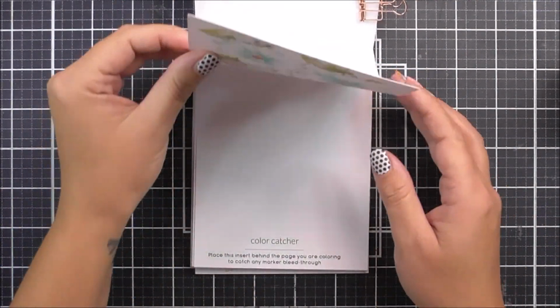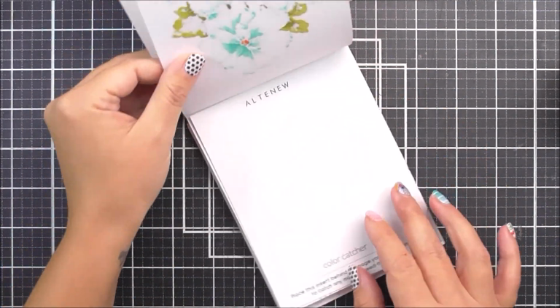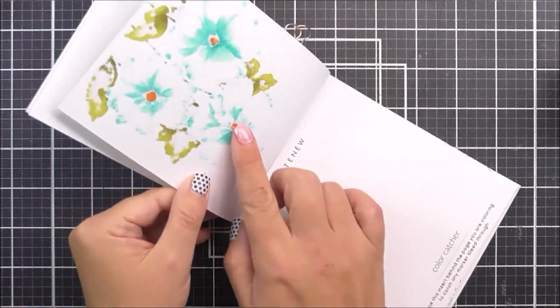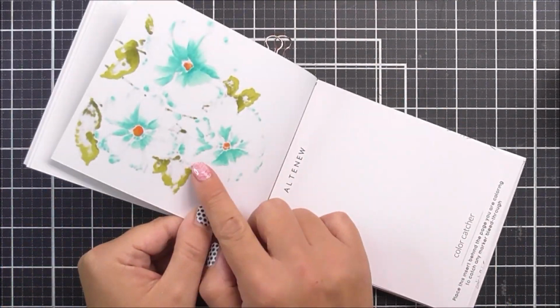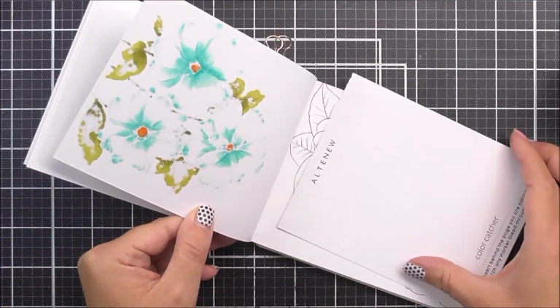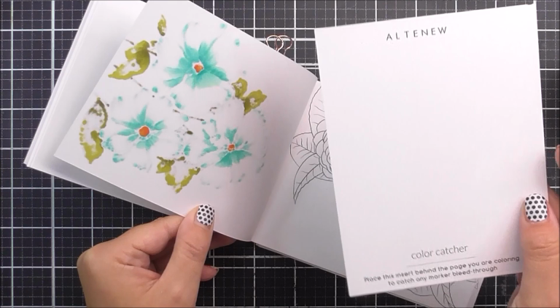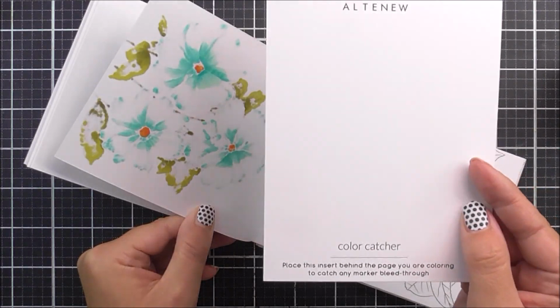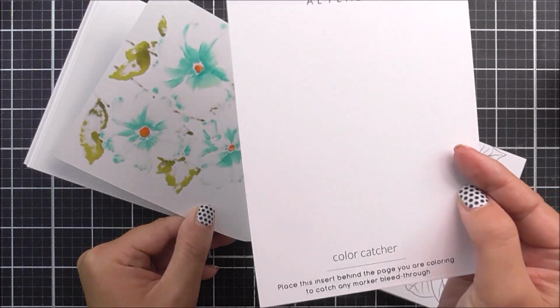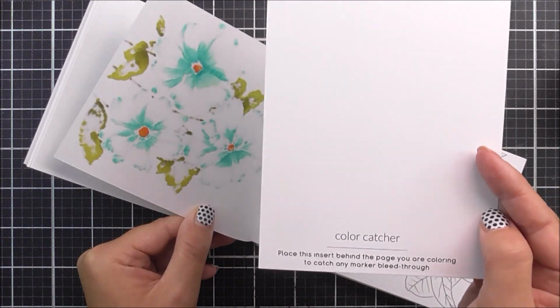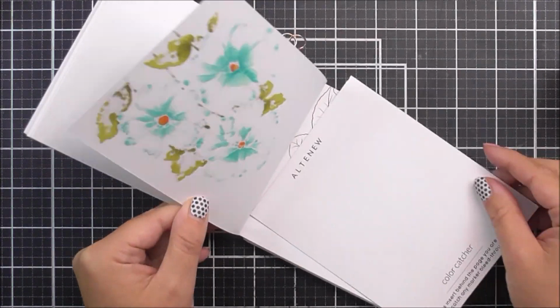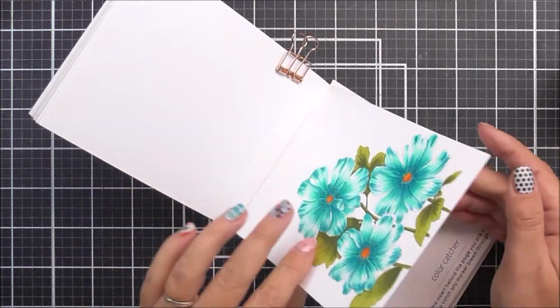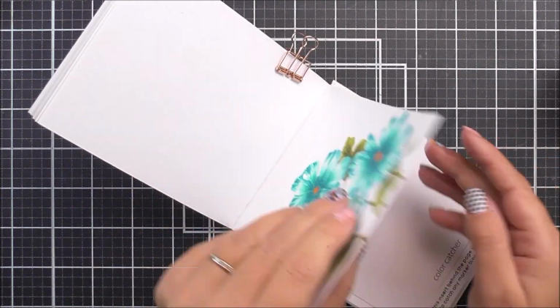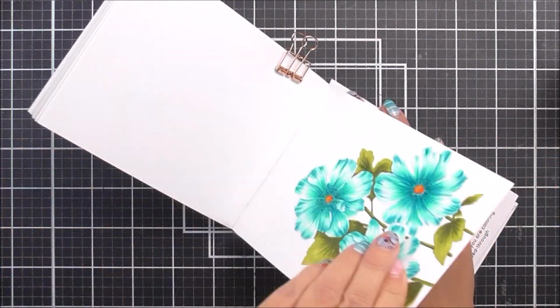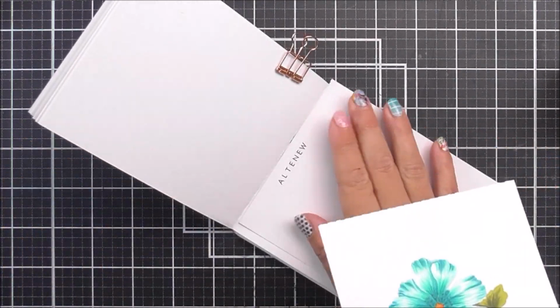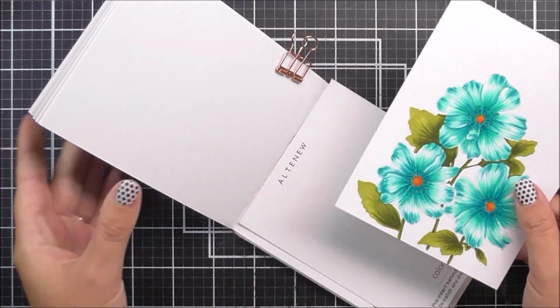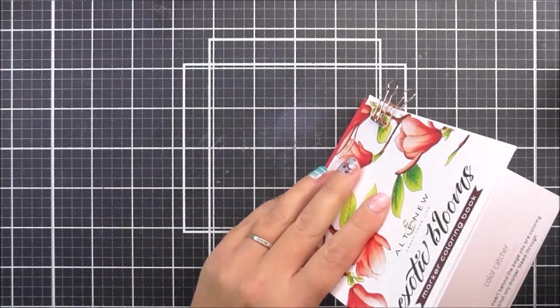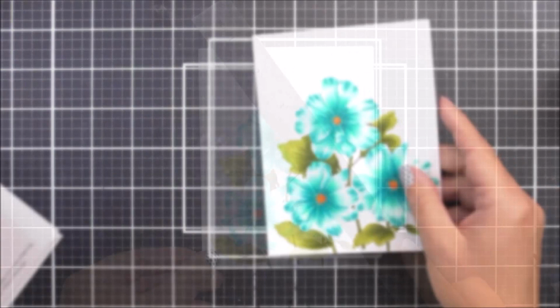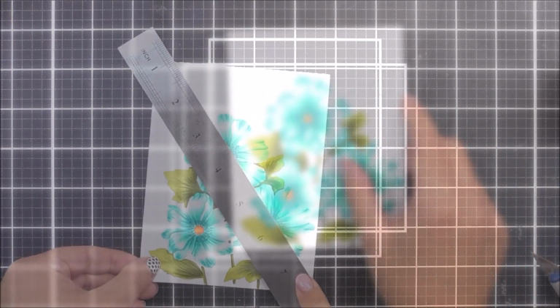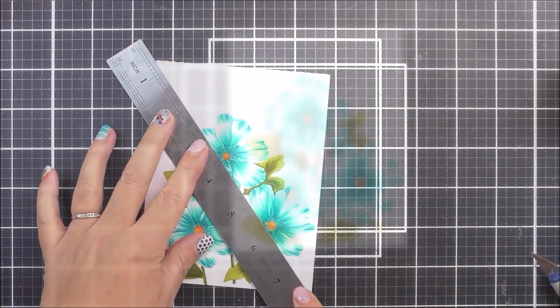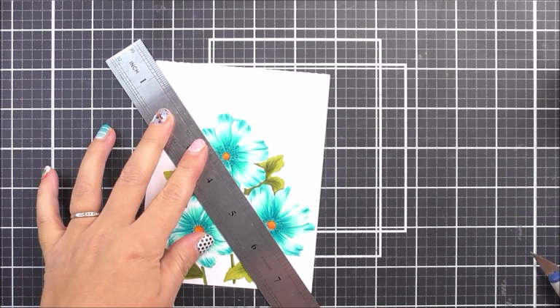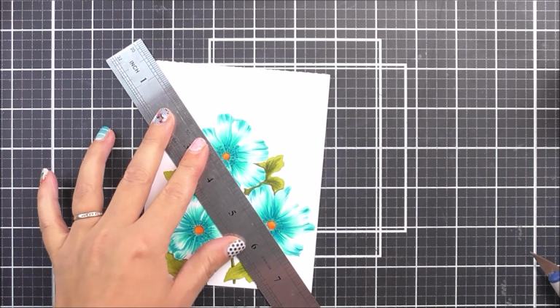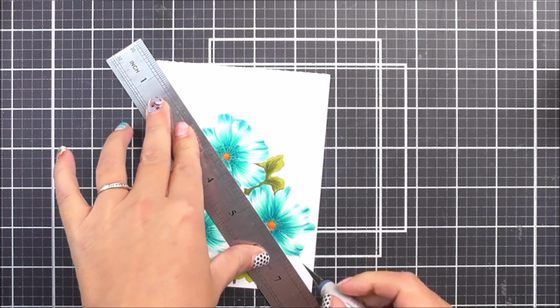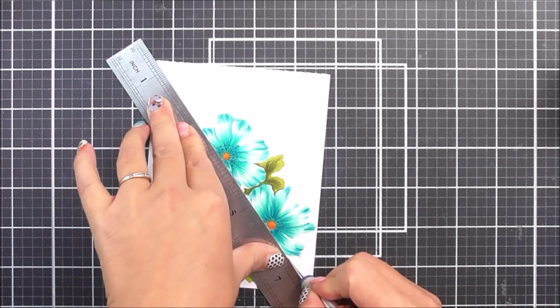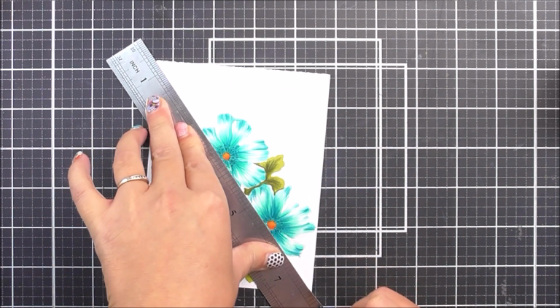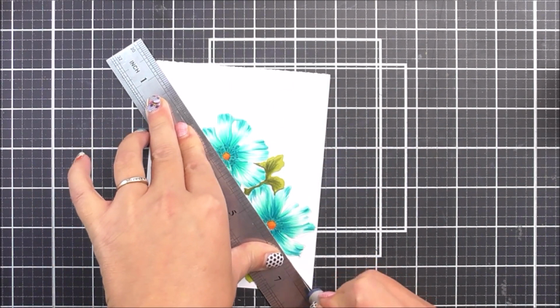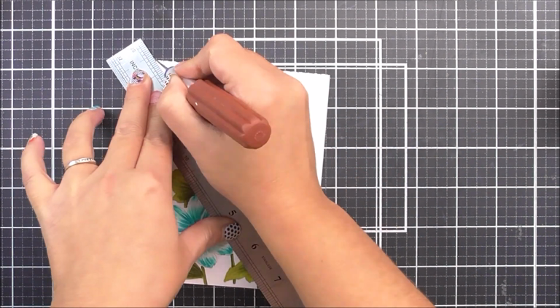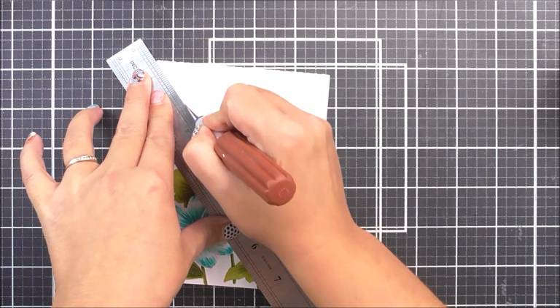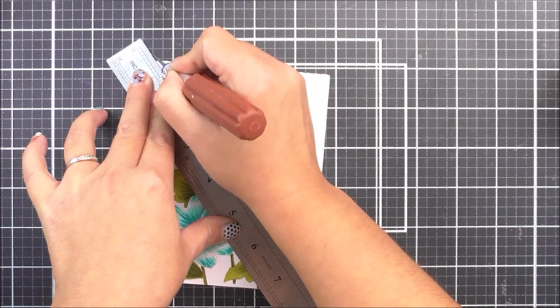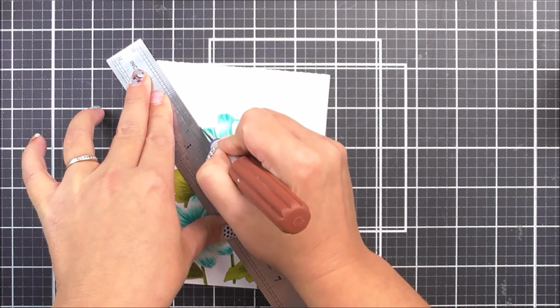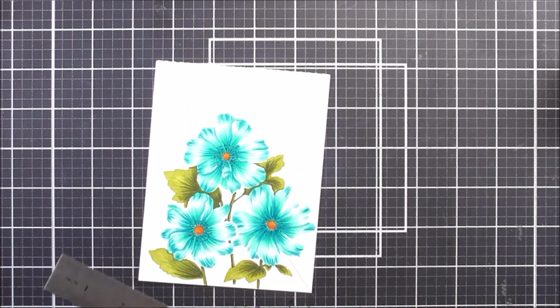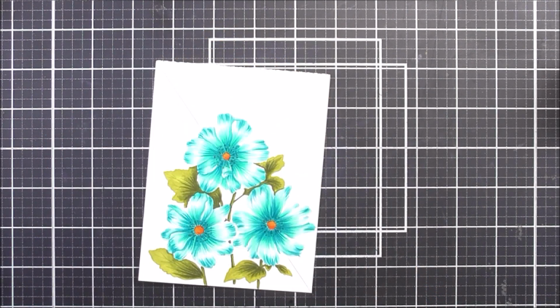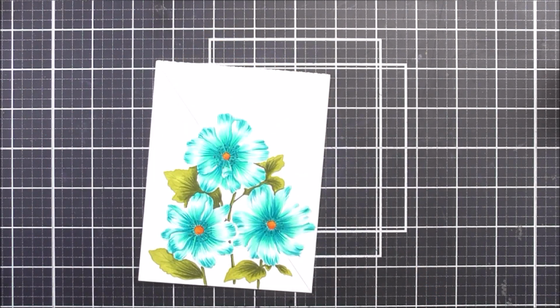I can then remove my little picture from the book, and as you can see the color catcher has caught any of the marker that bled through the page. I do love that little color catcher — it's such a handy little tool to have.